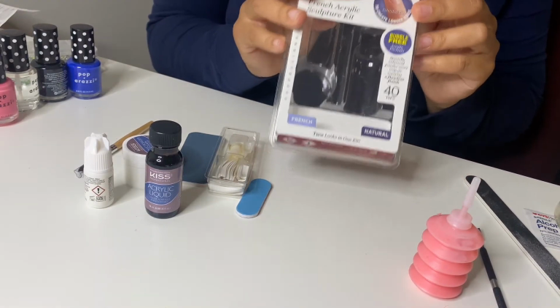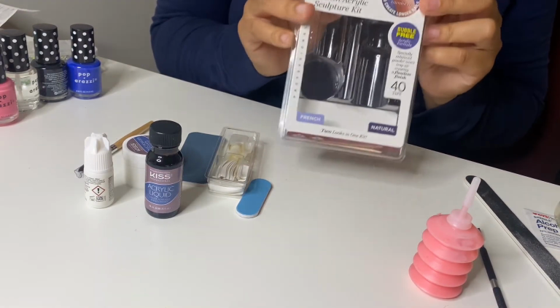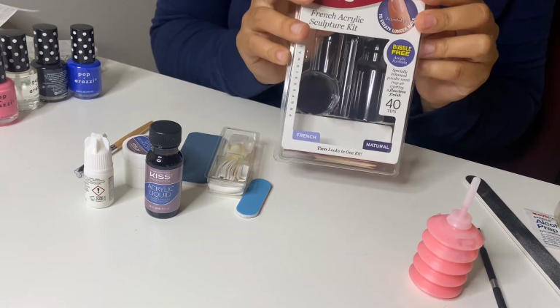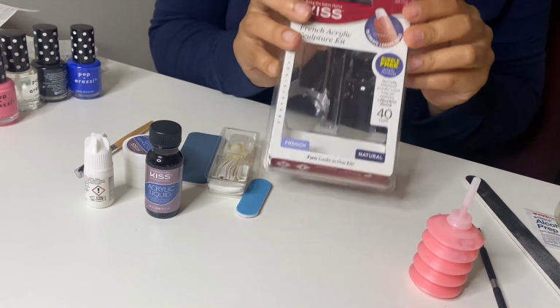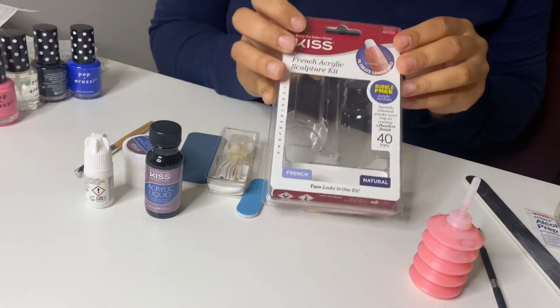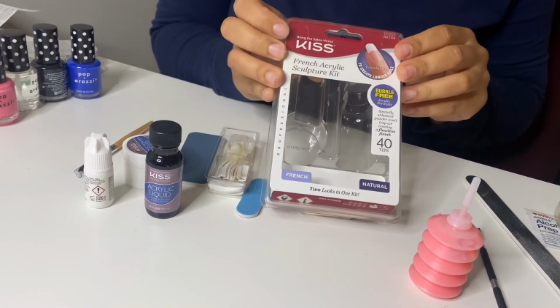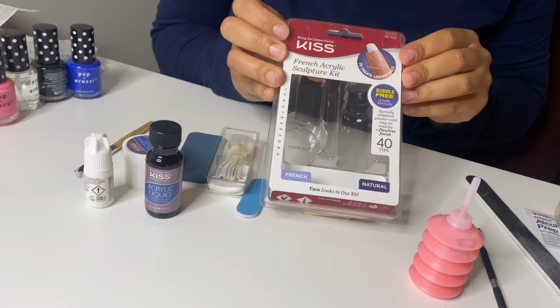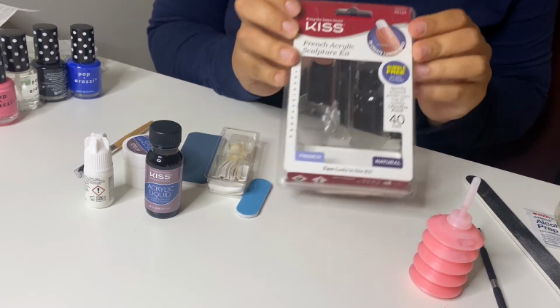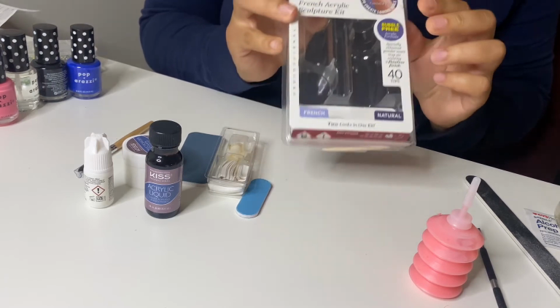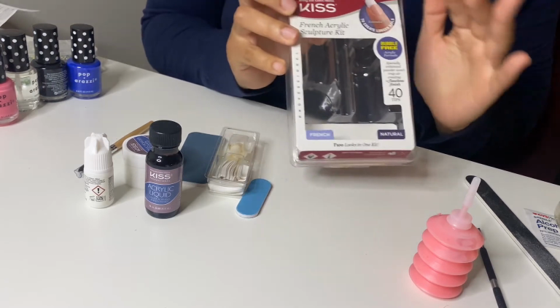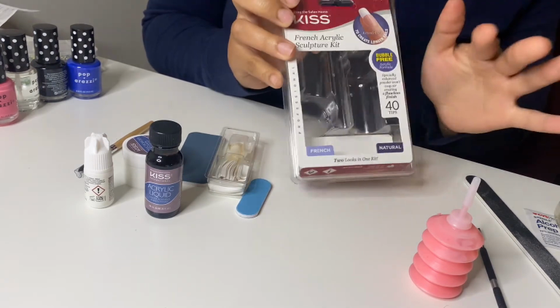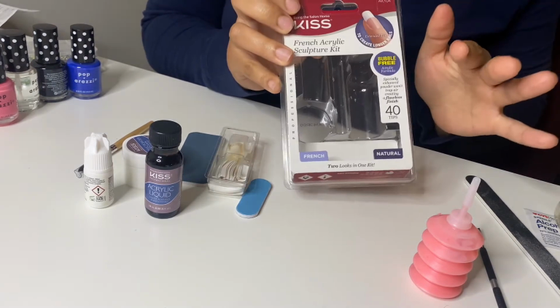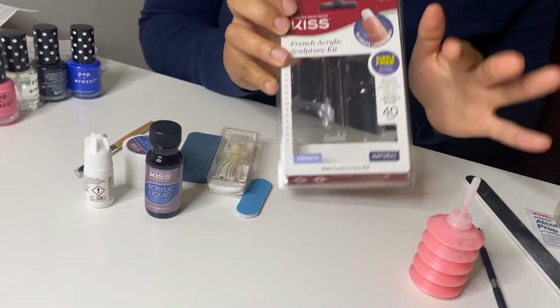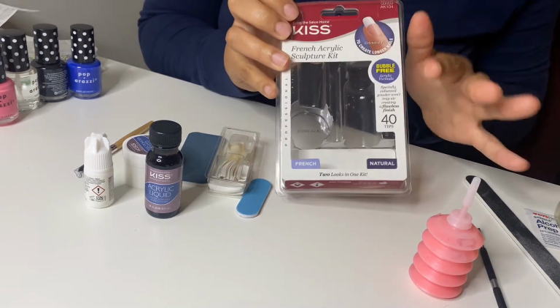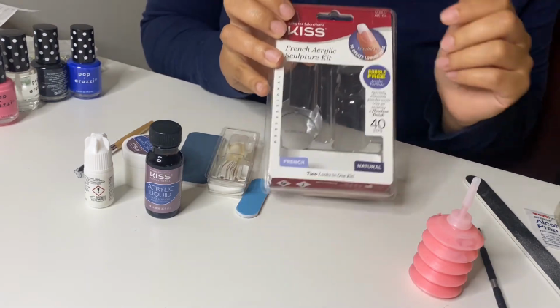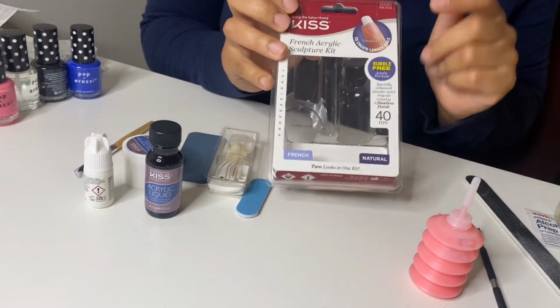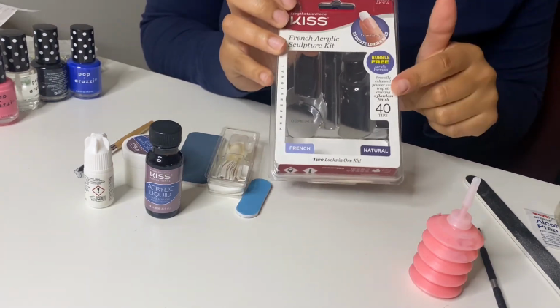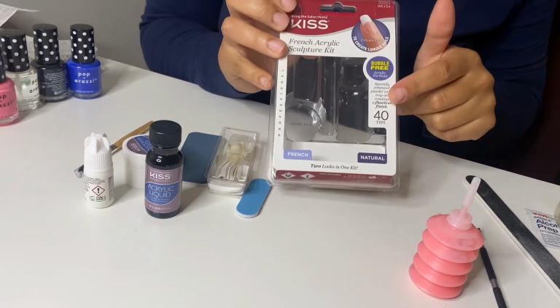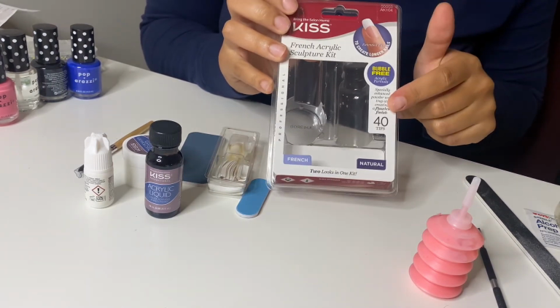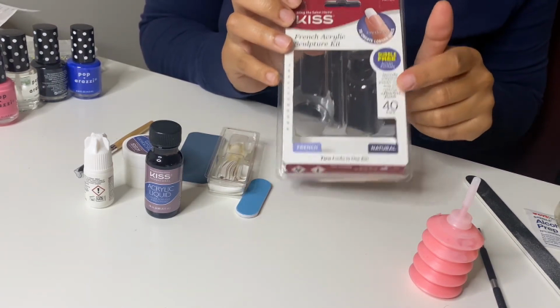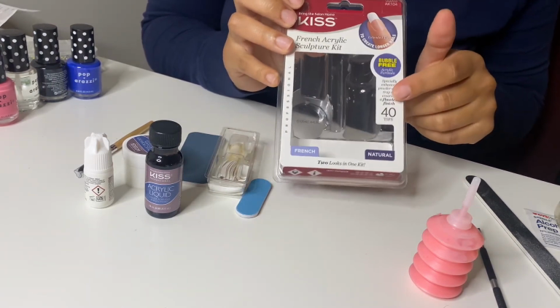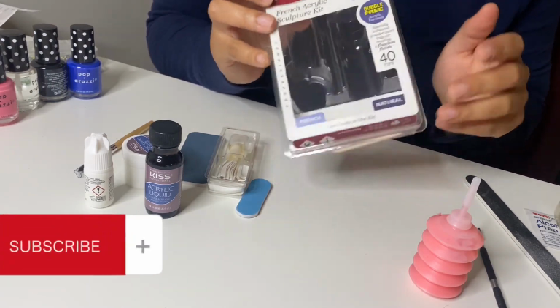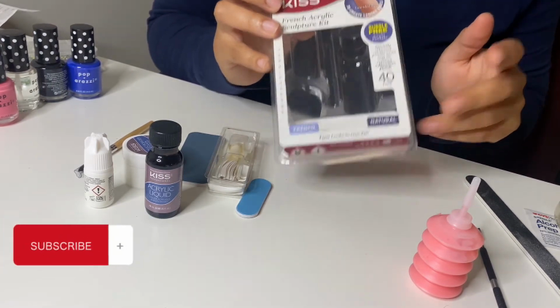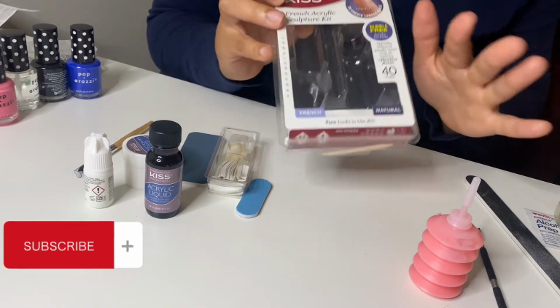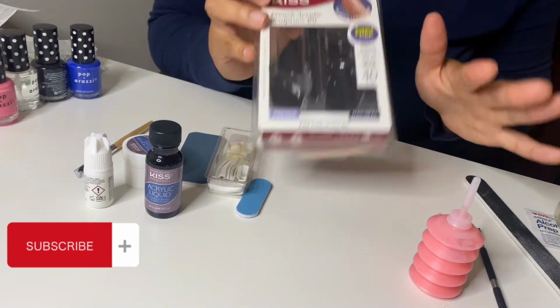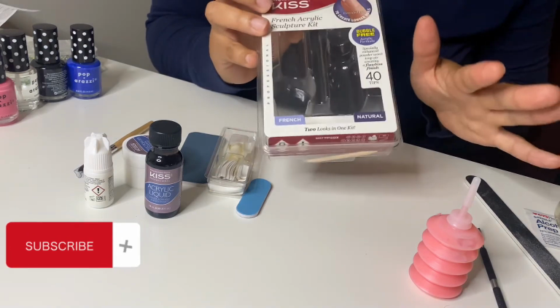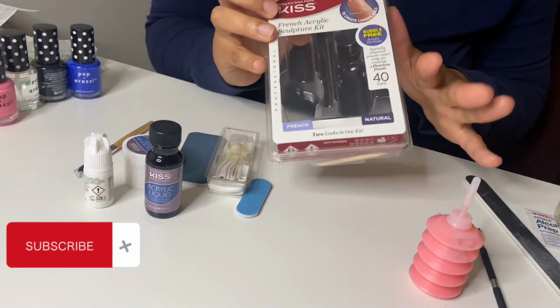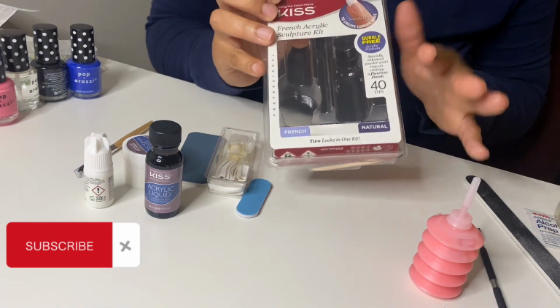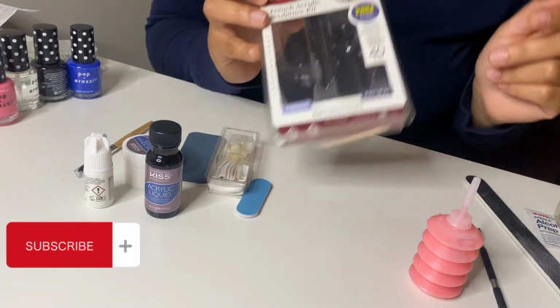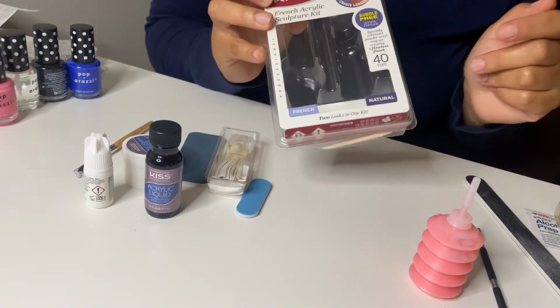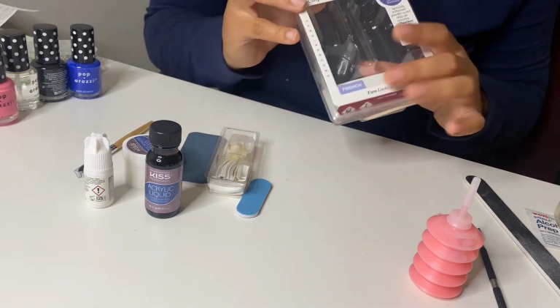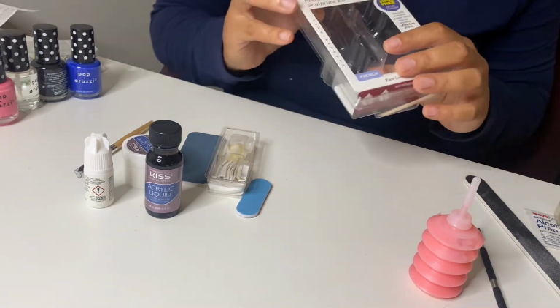Here is the kit that we're using. I took everything out because it was actually pretty difficult to open, but I'm going to show you everything that came with it and everything else that I have.